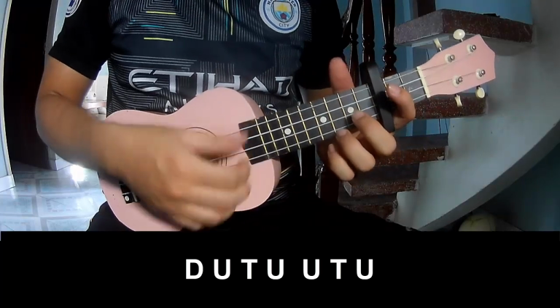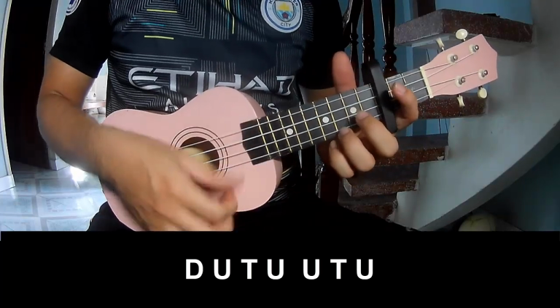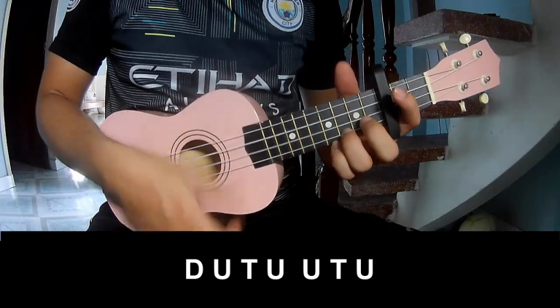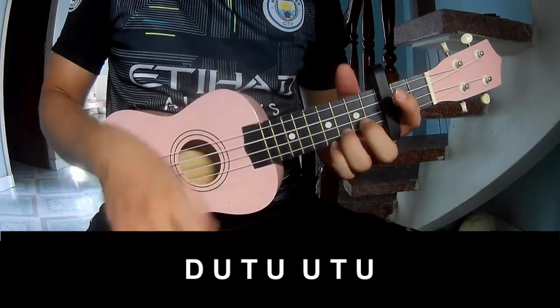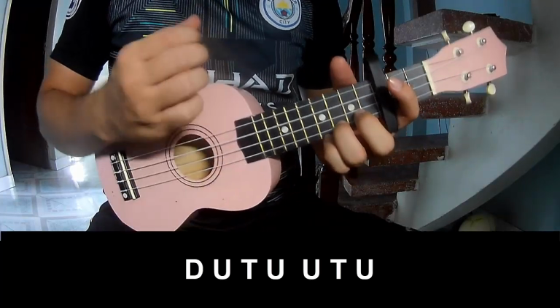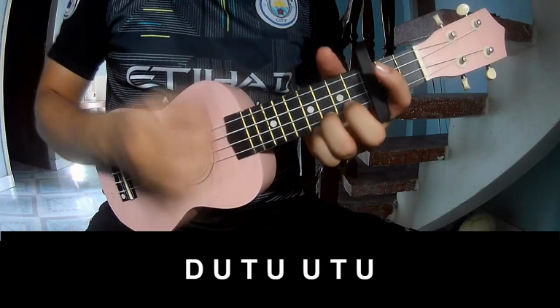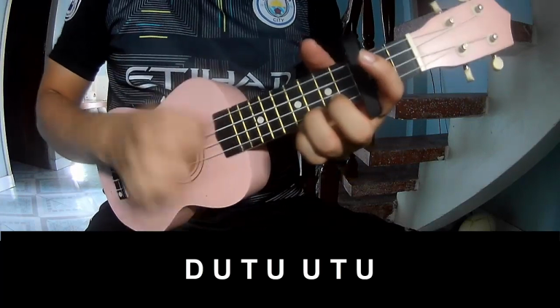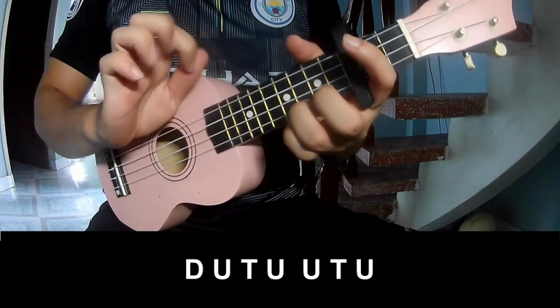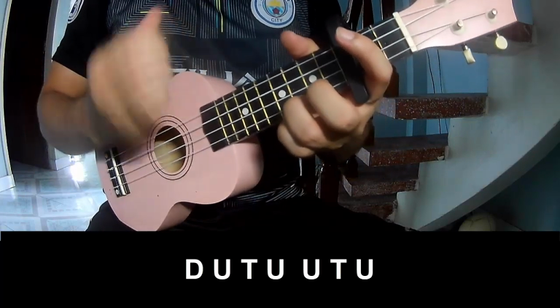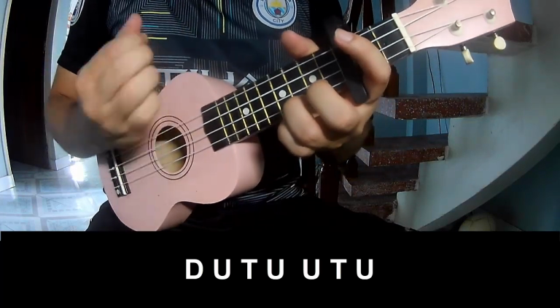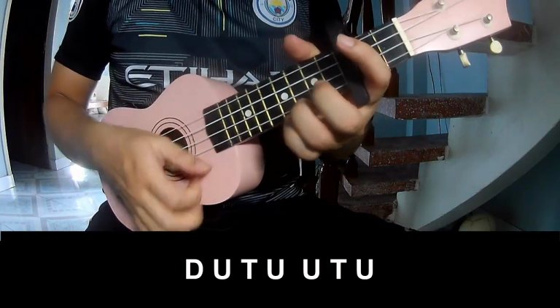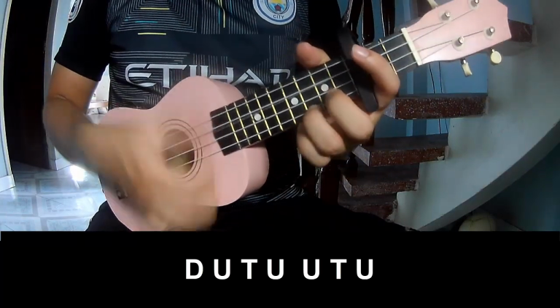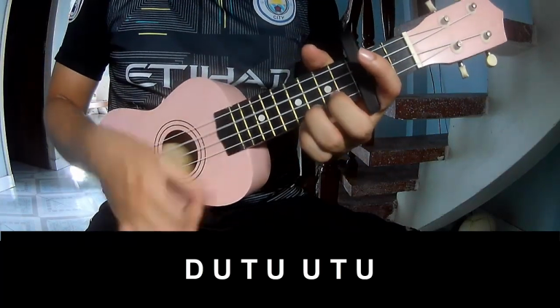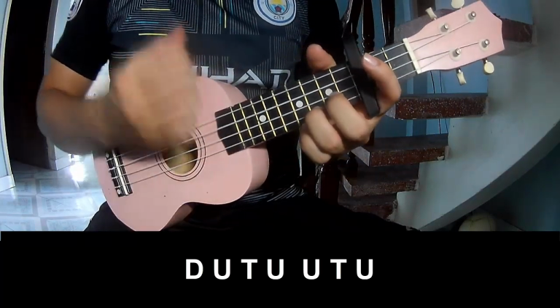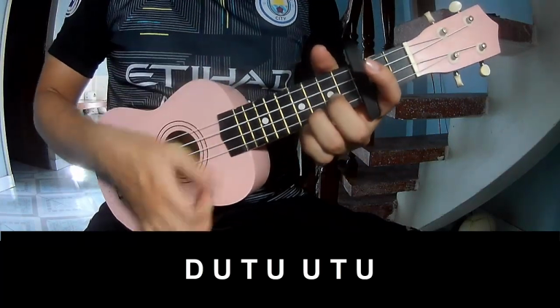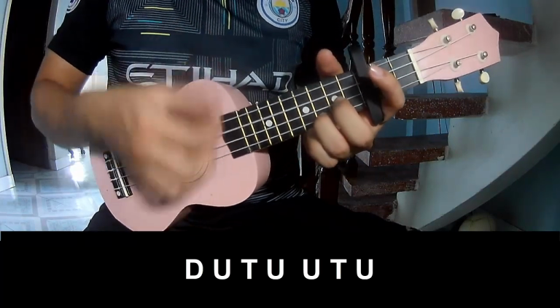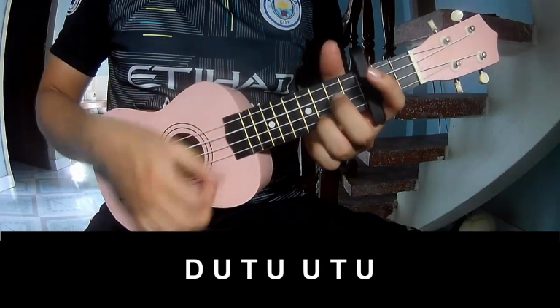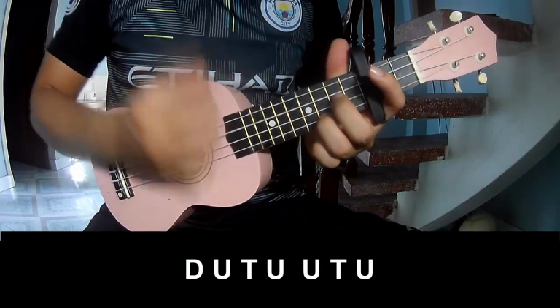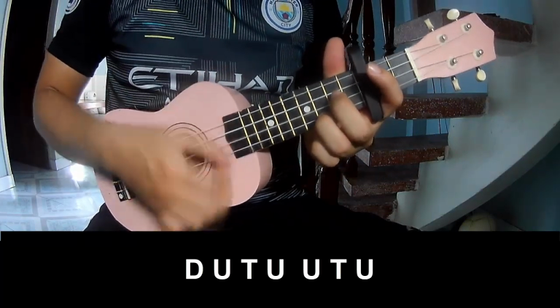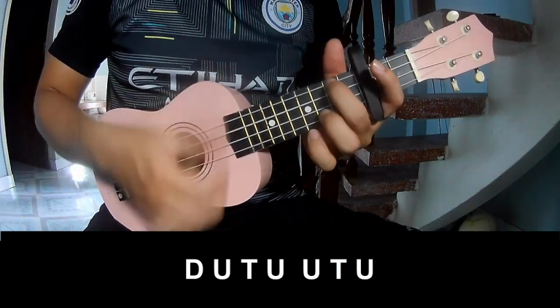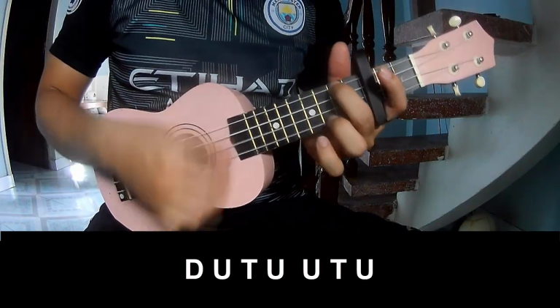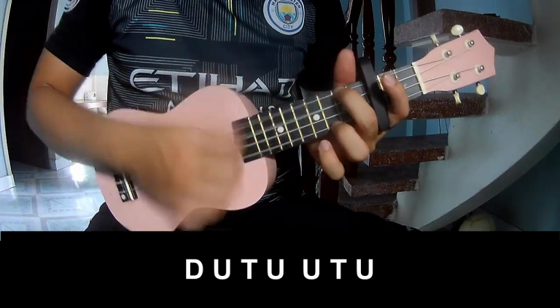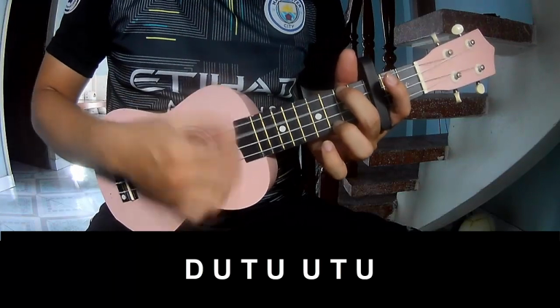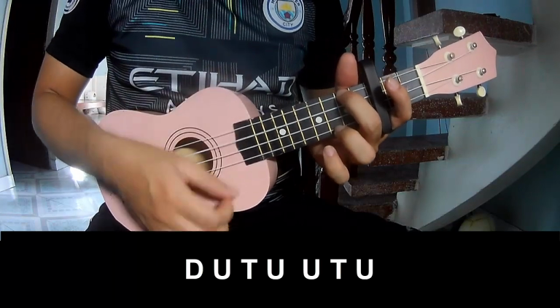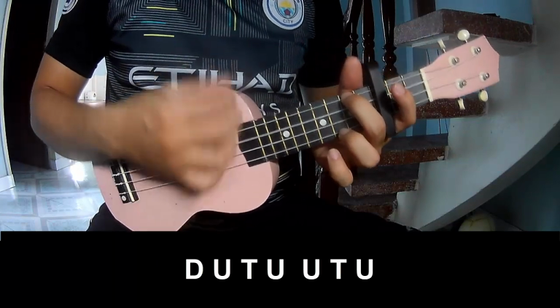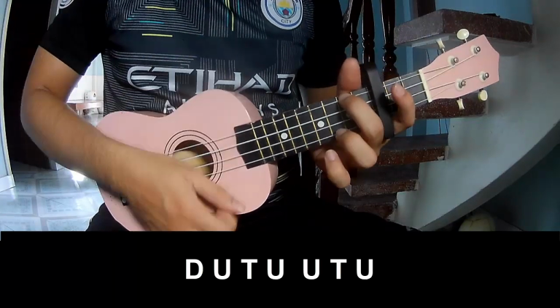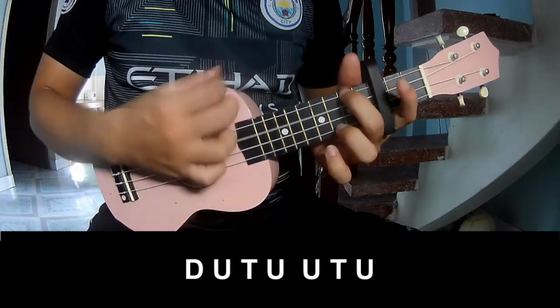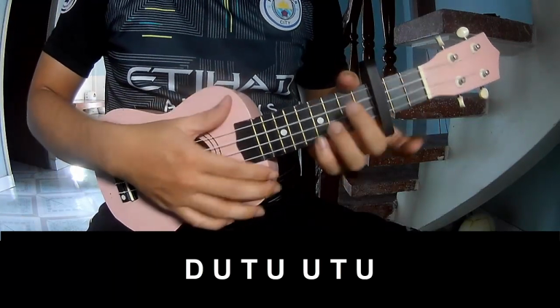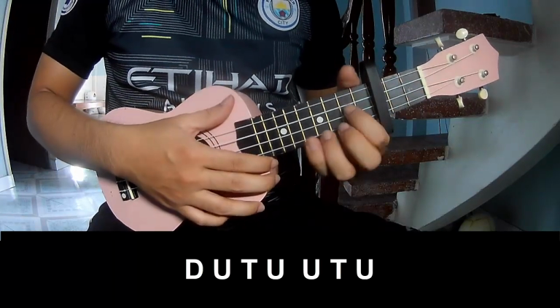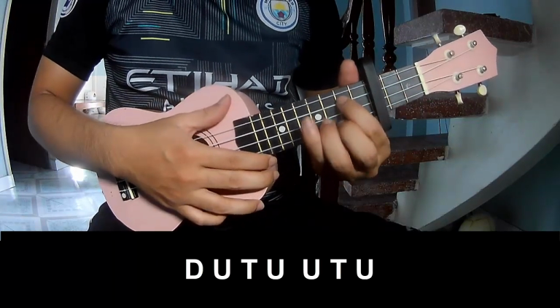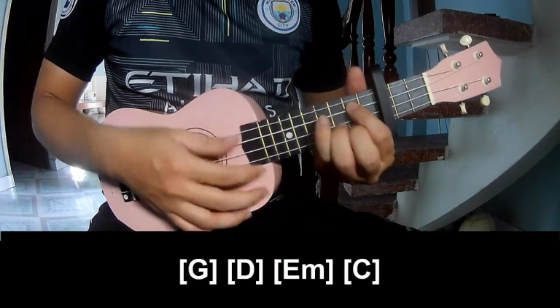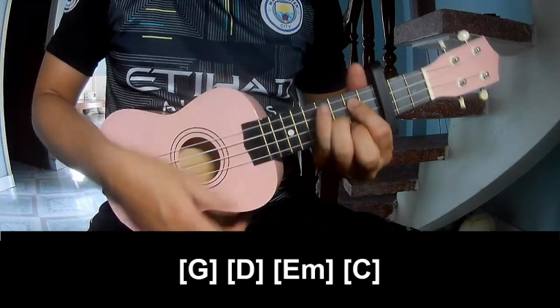play: down, up, tap, down, up, tap, up, up, tap, up, down, up, tap, up, up, tap, up.